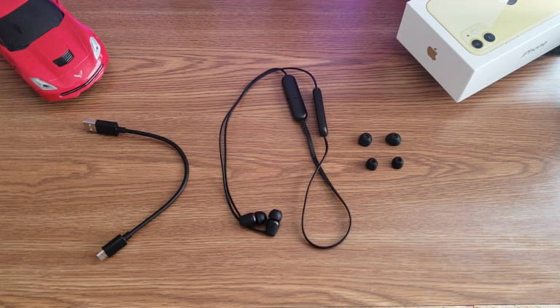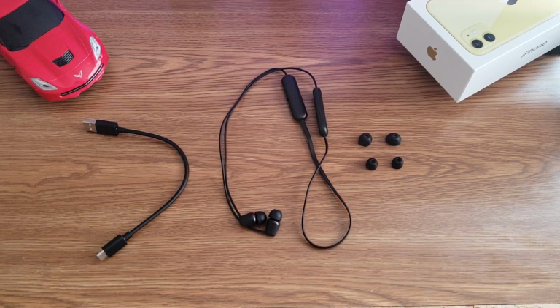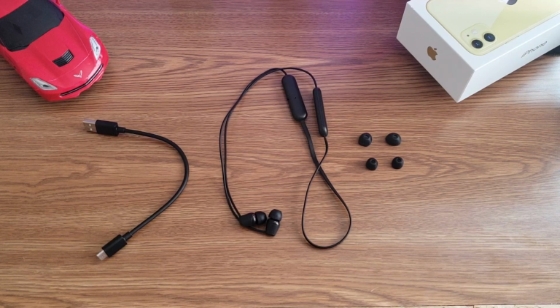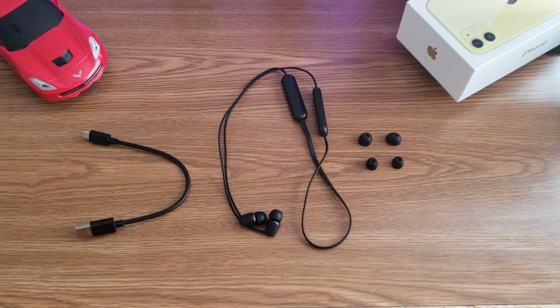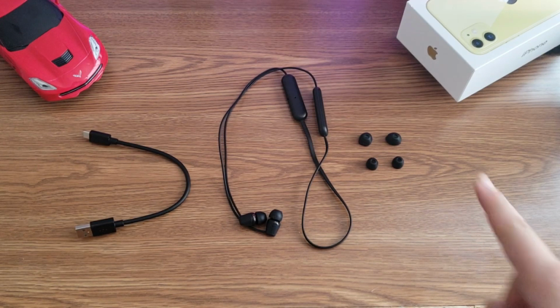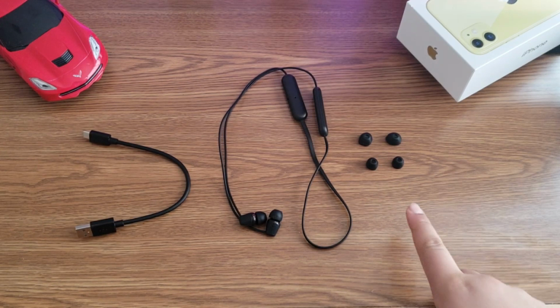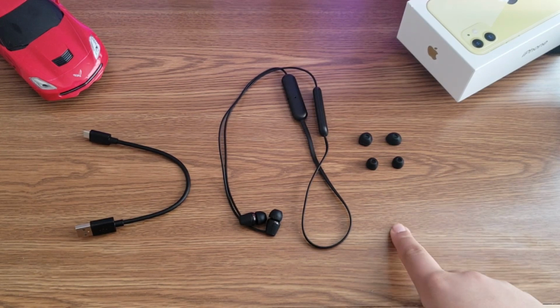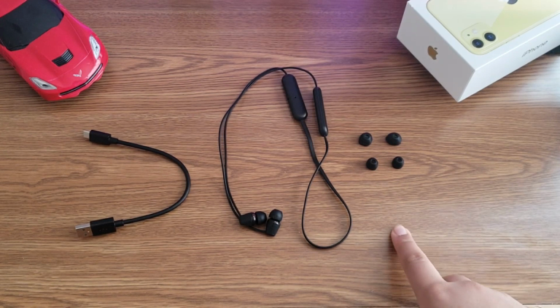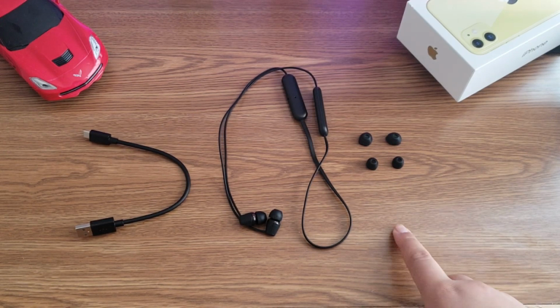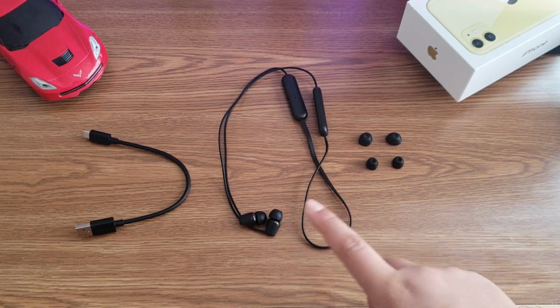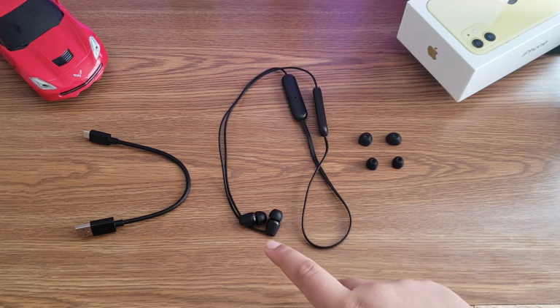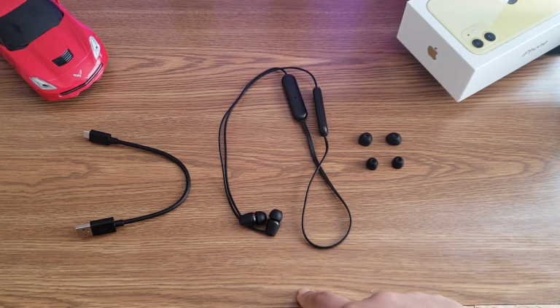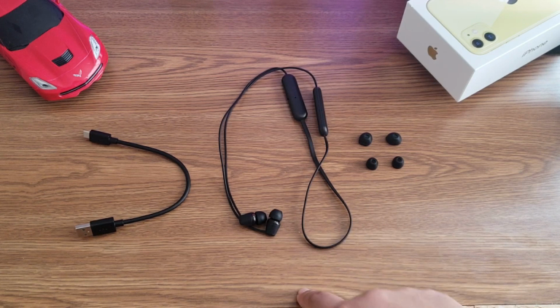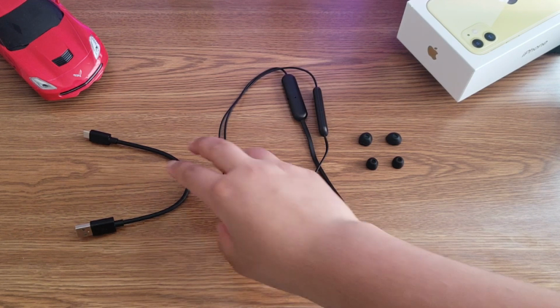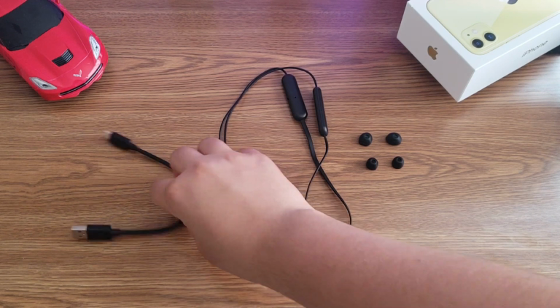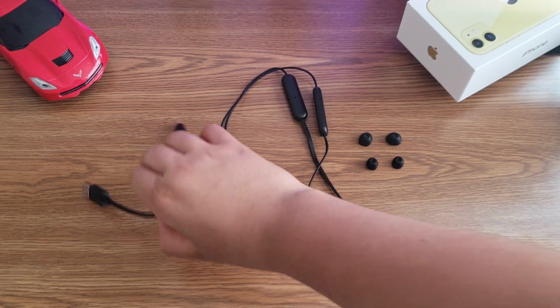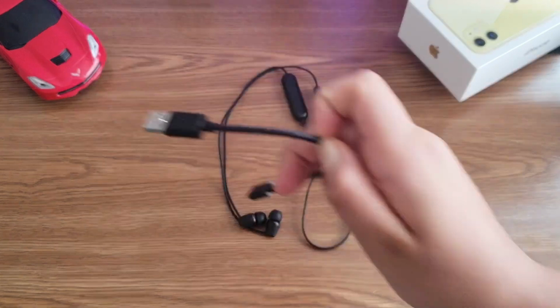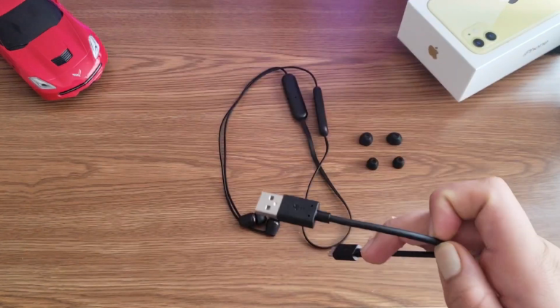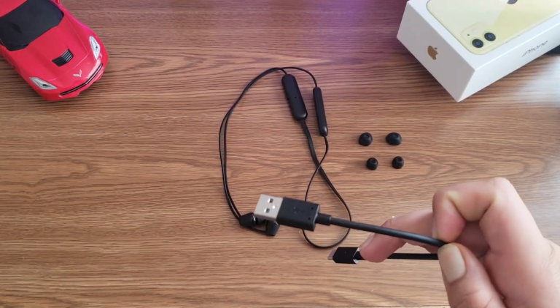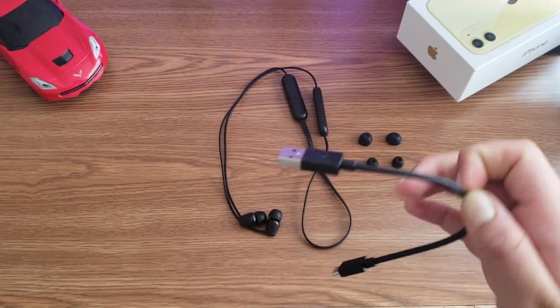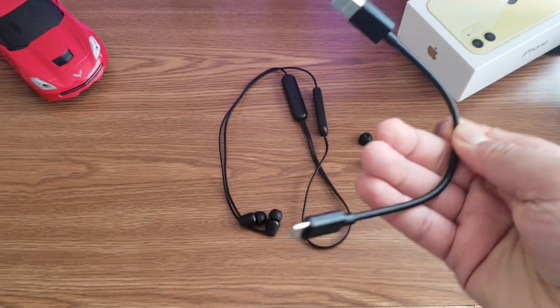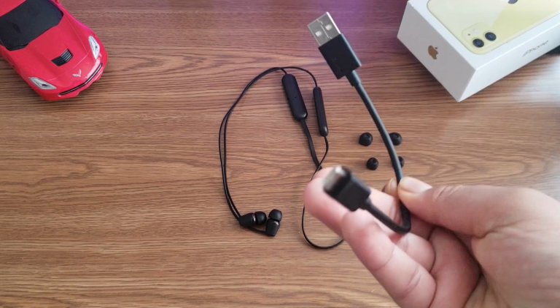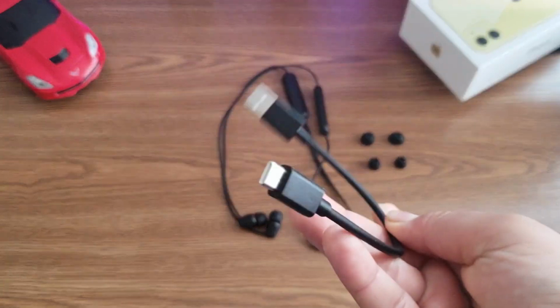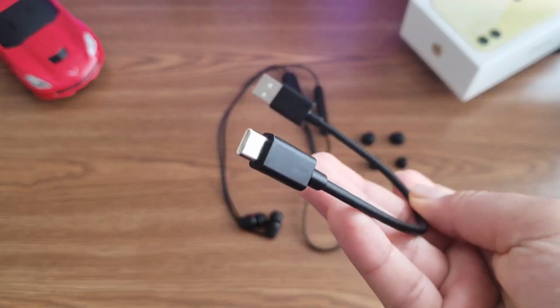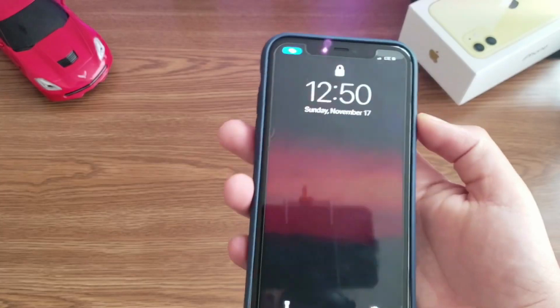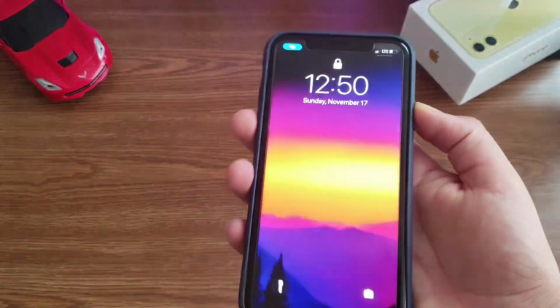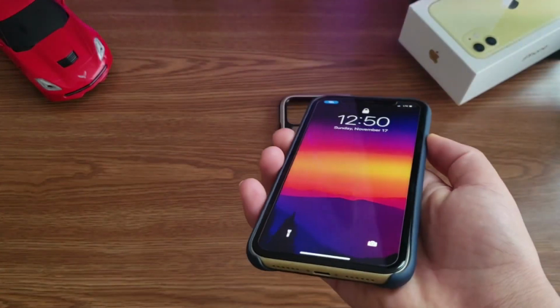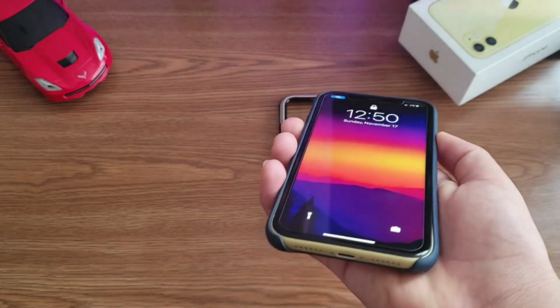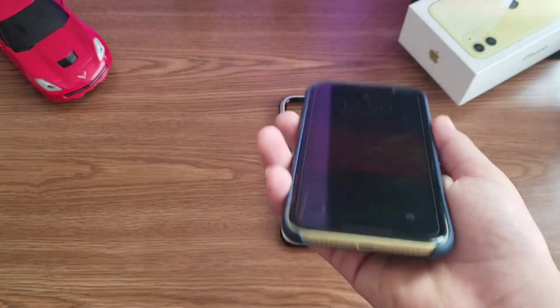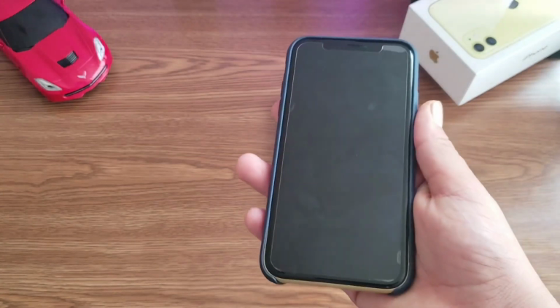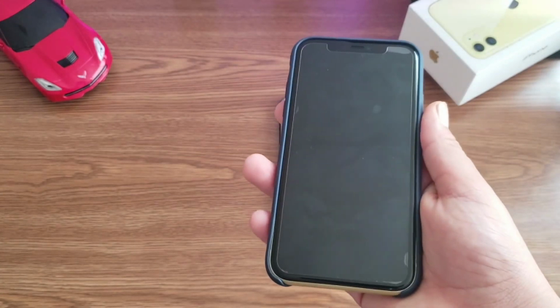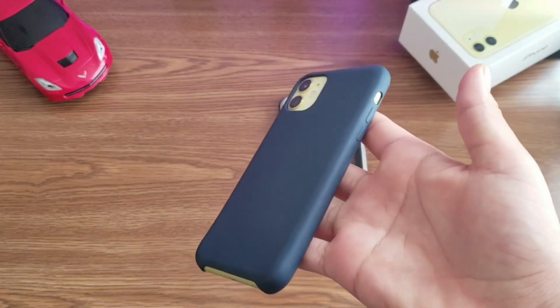In the package it came with four different ear tips and it has USB-A to USB Type-C, which is awesome for 30 bucks. So let's move on to the case.